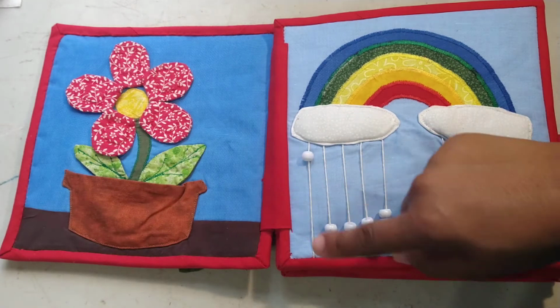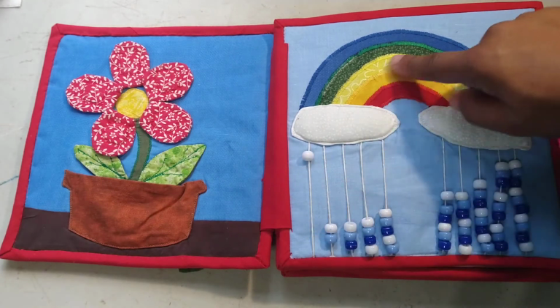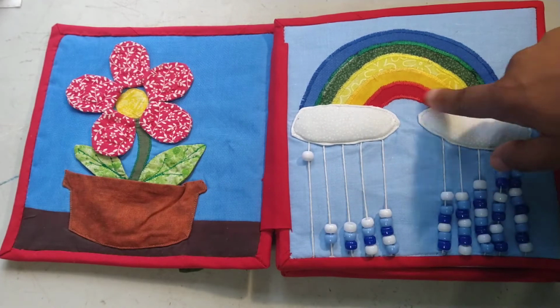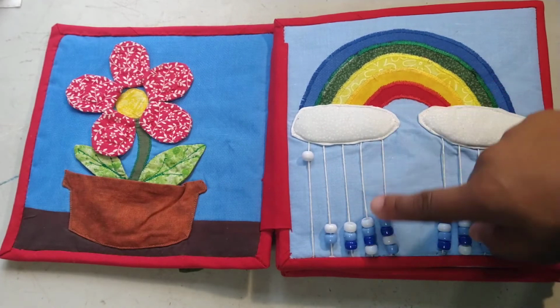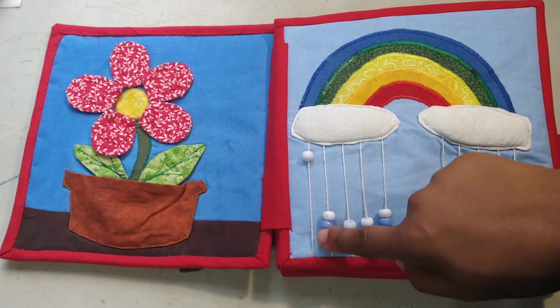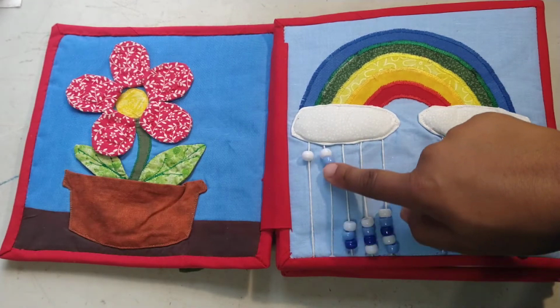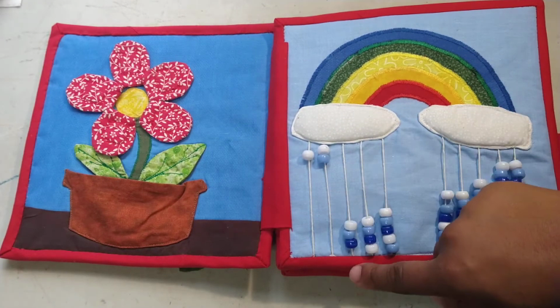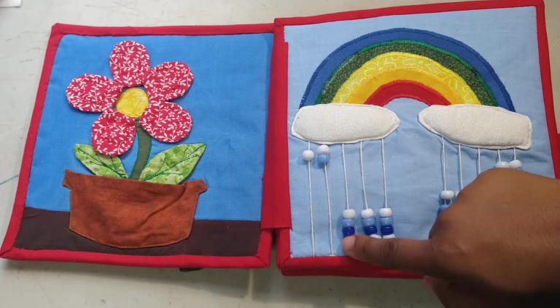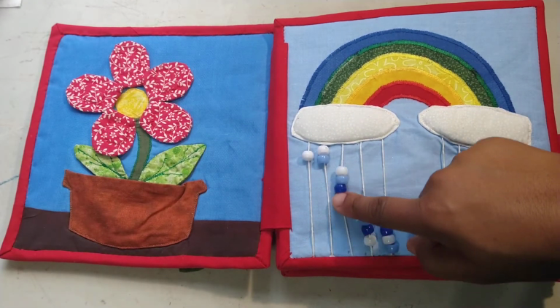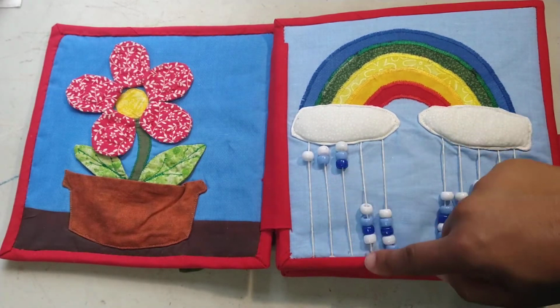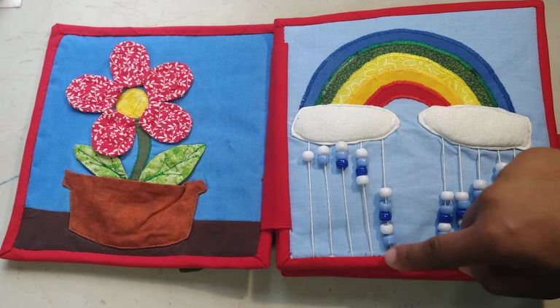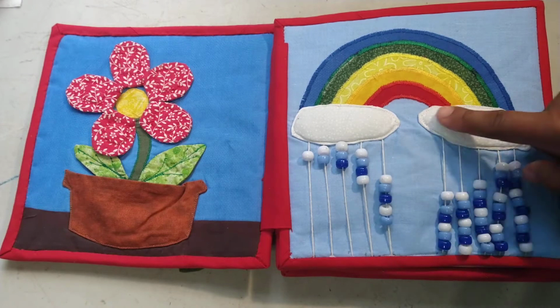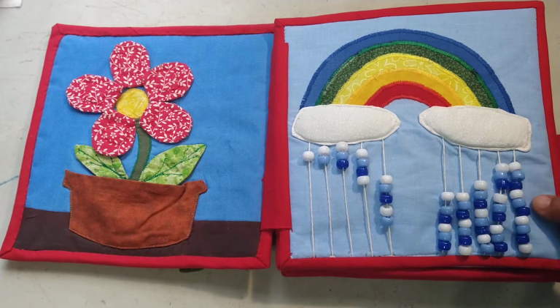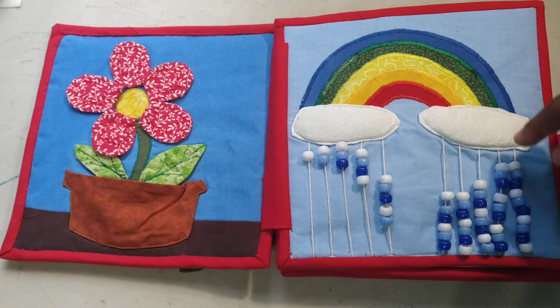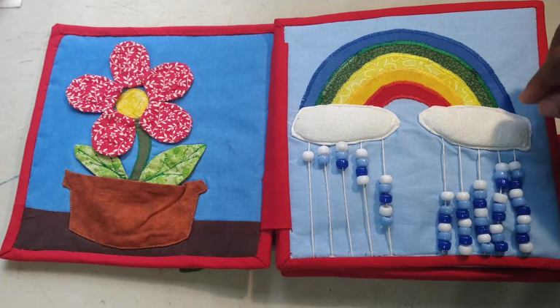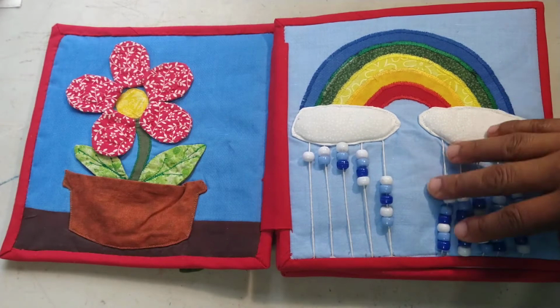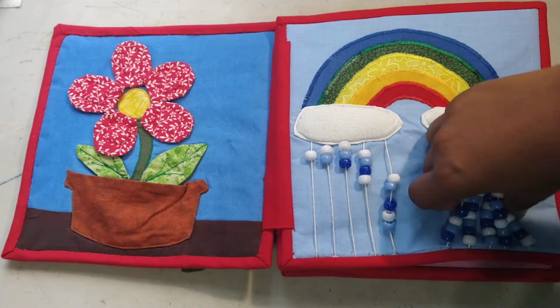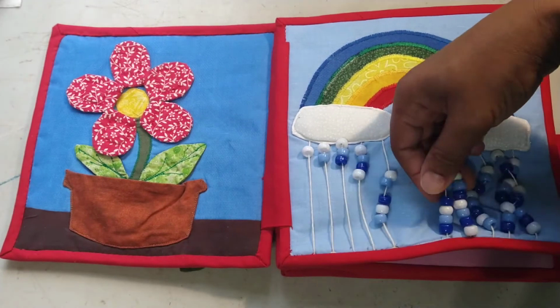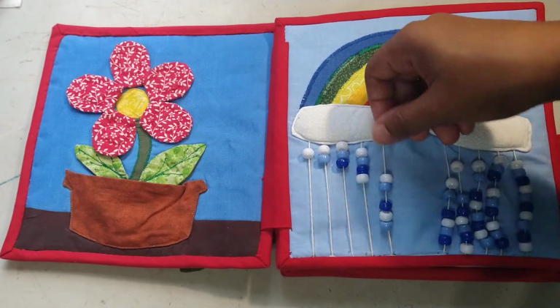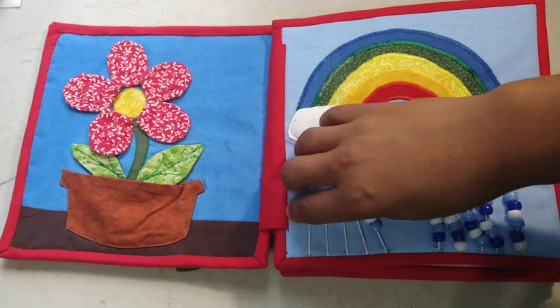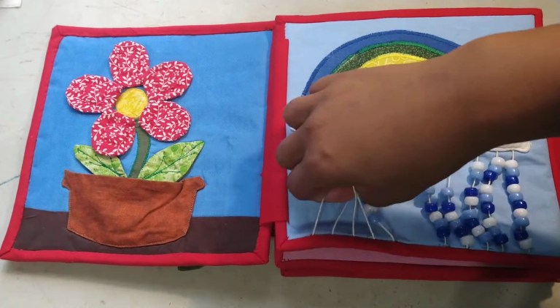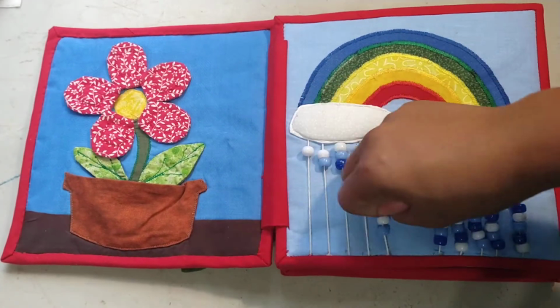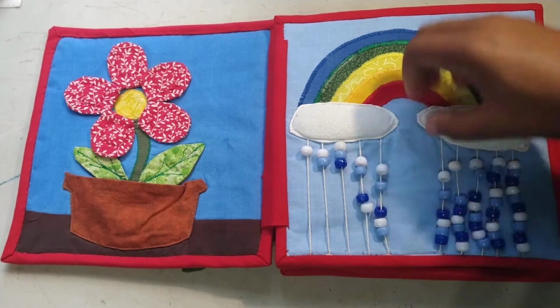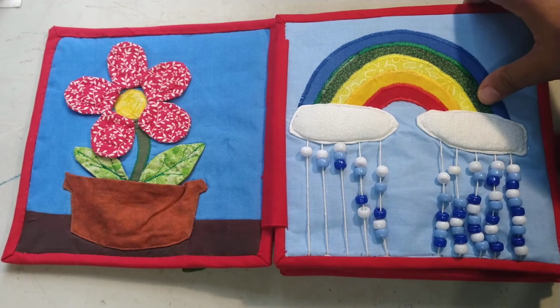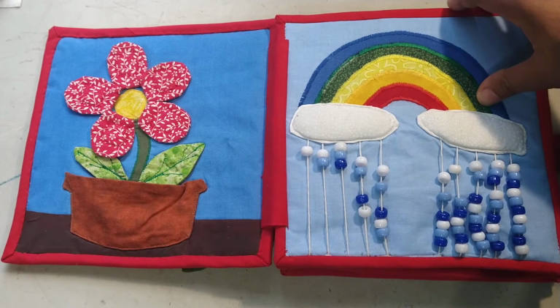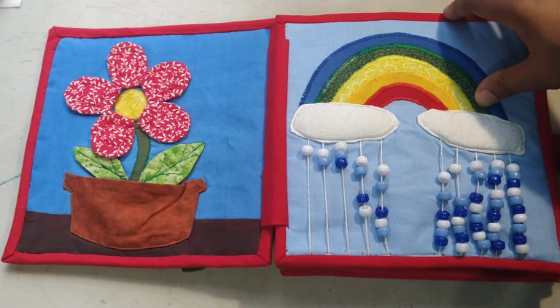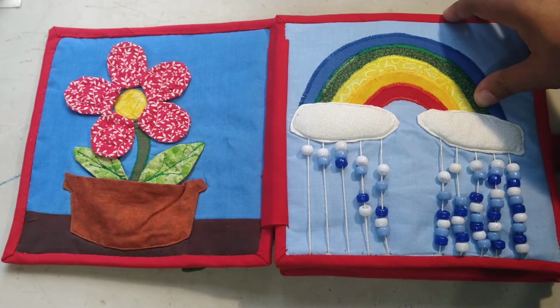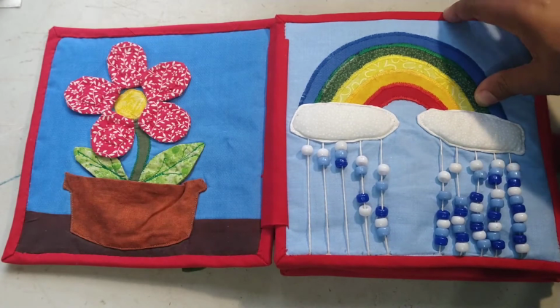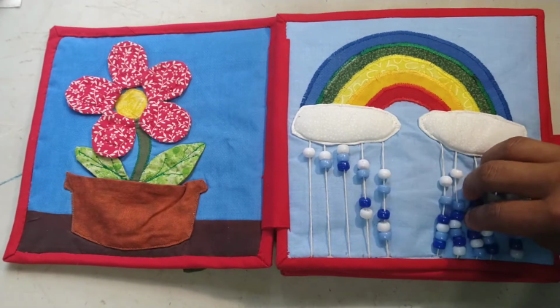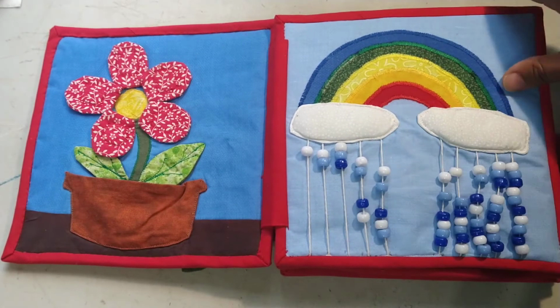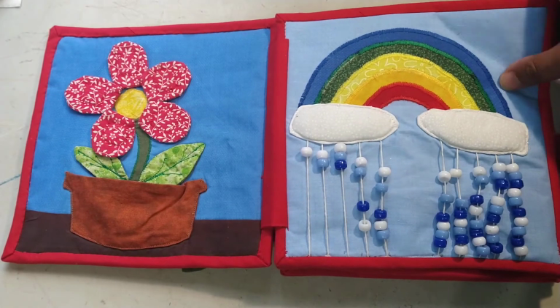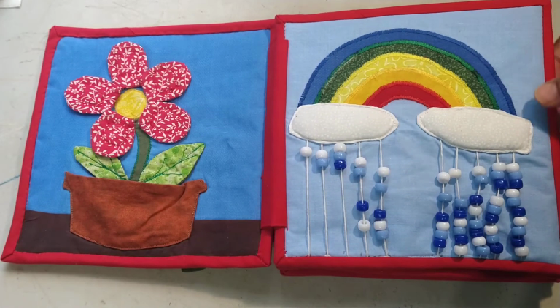This one is just counting beads — we've got the rainbow and the clouds, and my raindrops go up by one, two, three, four, five, all the way to ten. This is the only one I'm a little bit worried about — he might grab stuff and pull them off, but hopefully he won't. Just have to keep an eye on him with that.